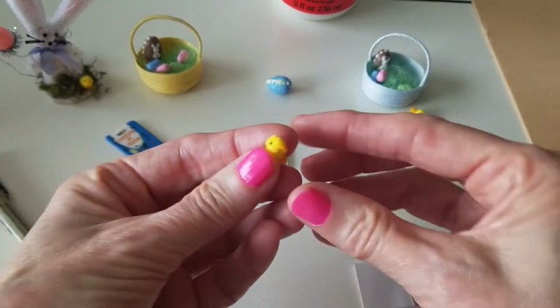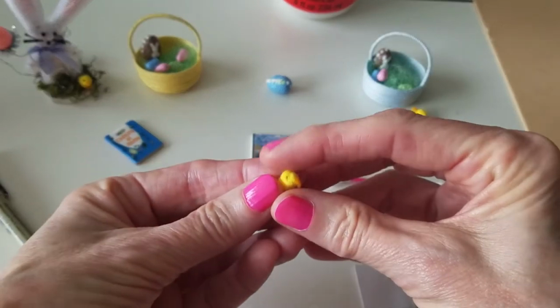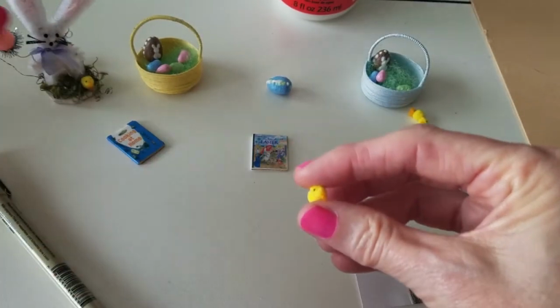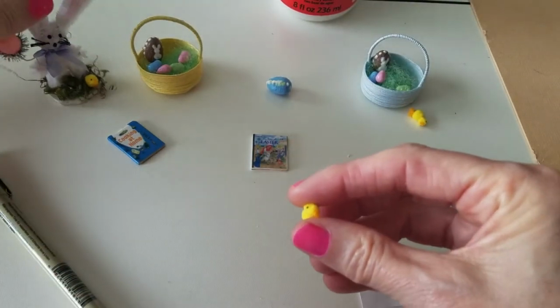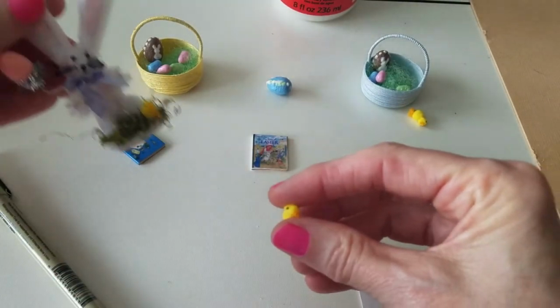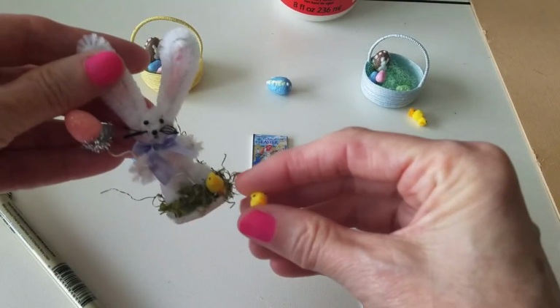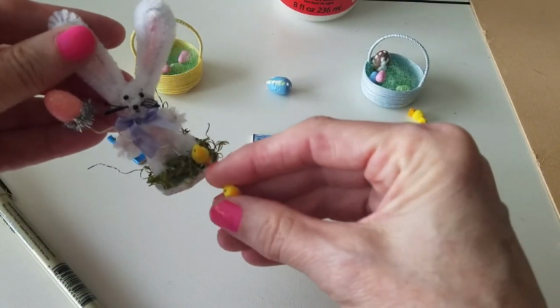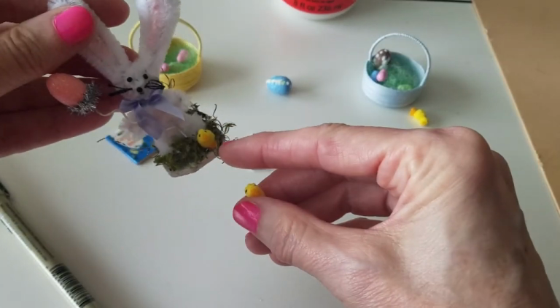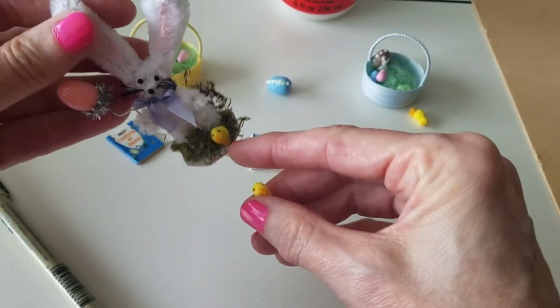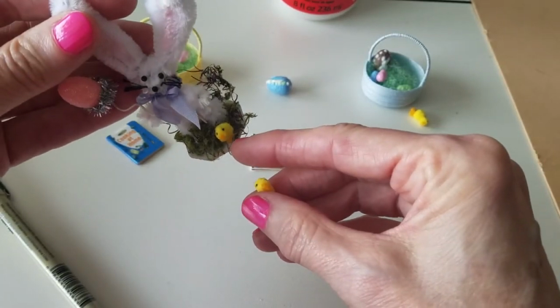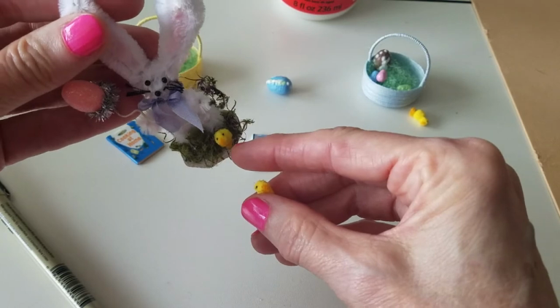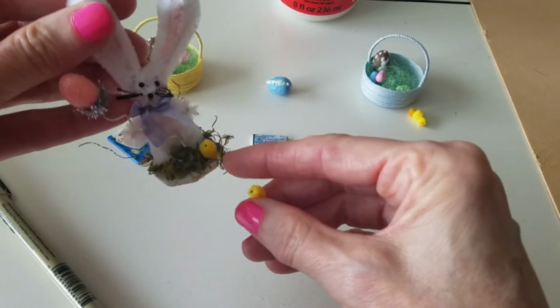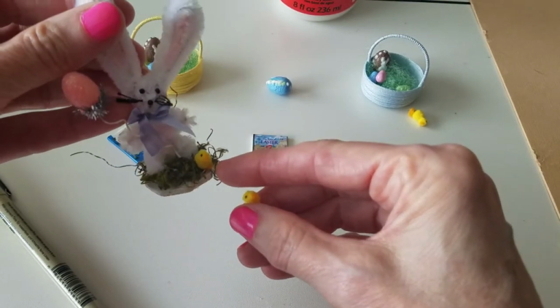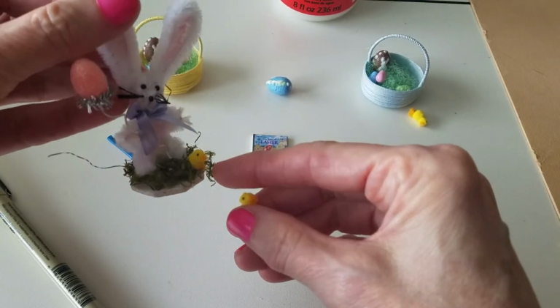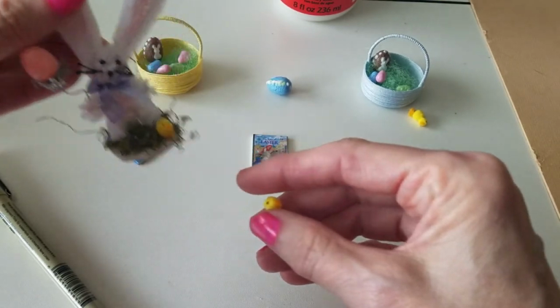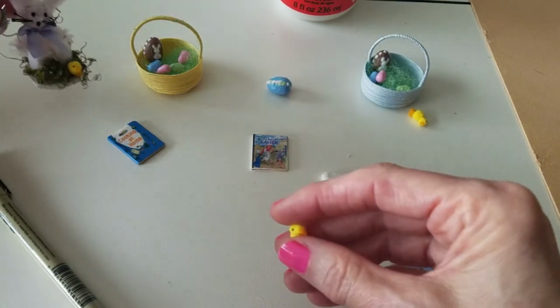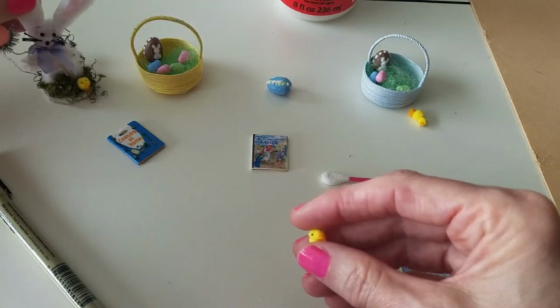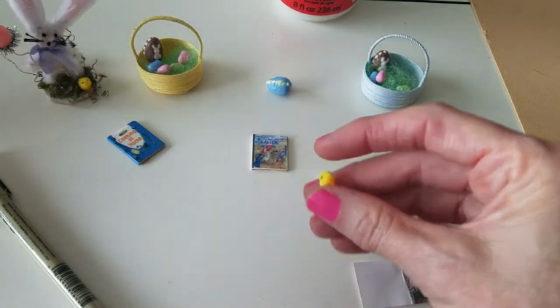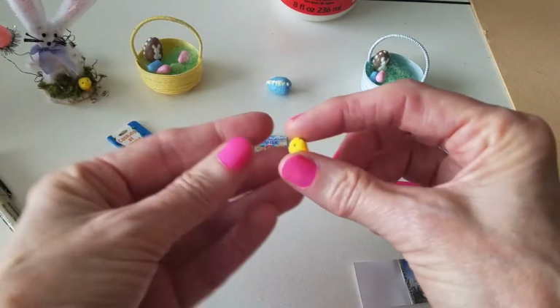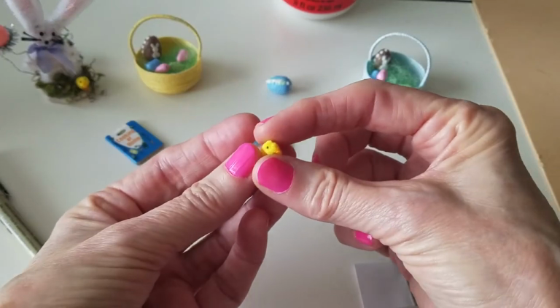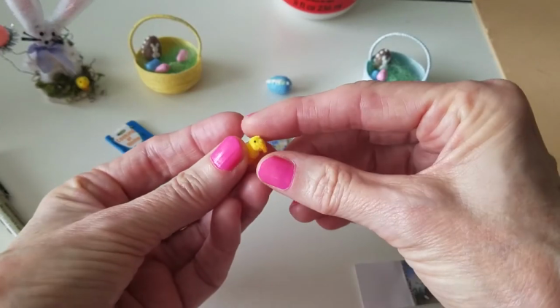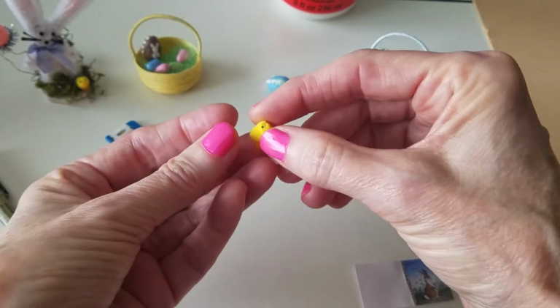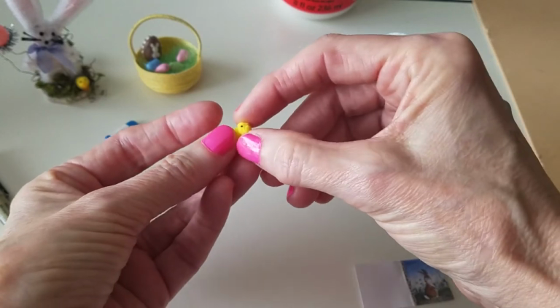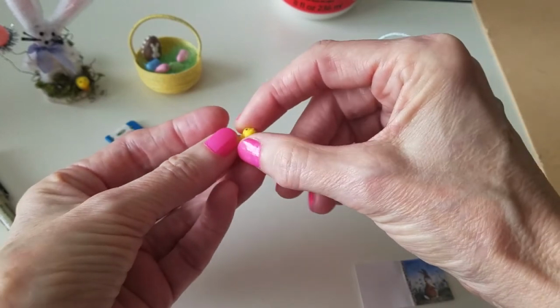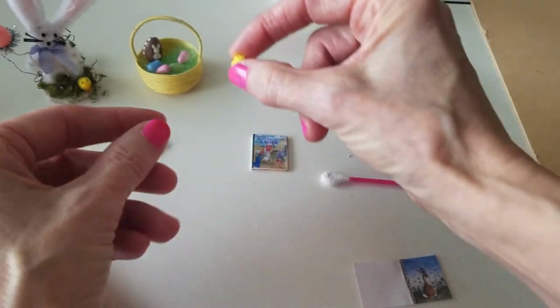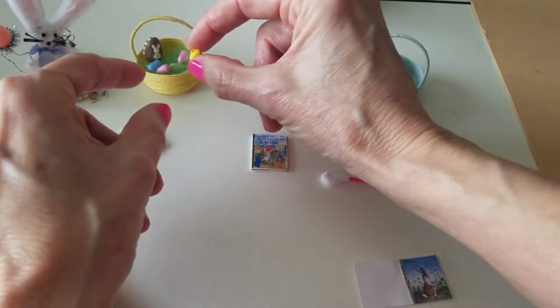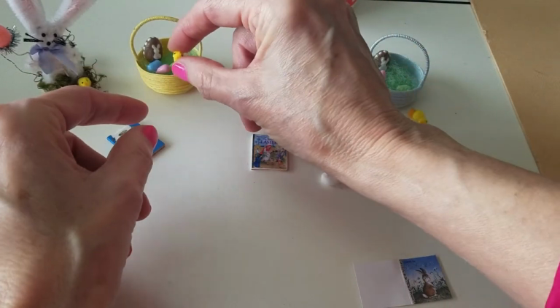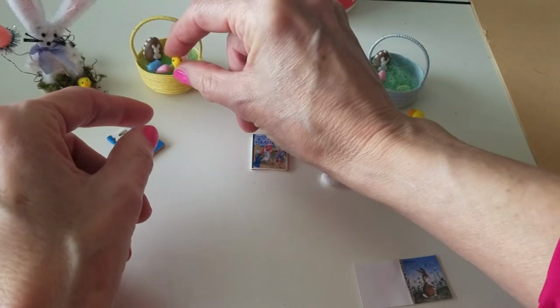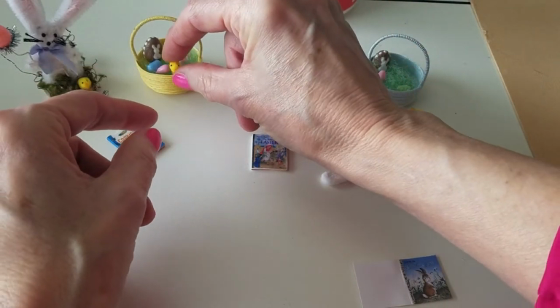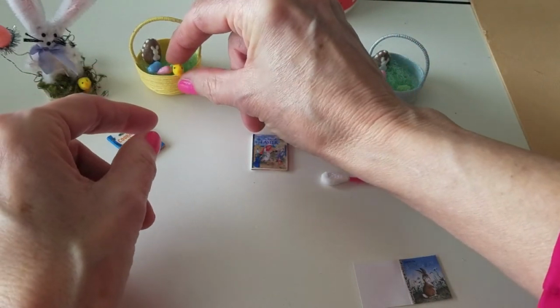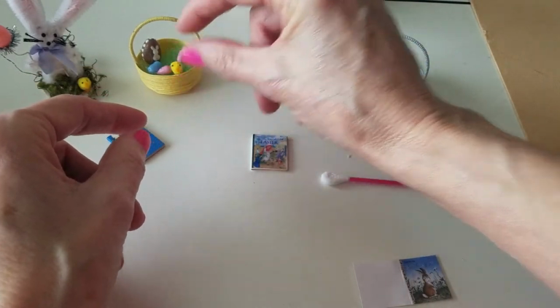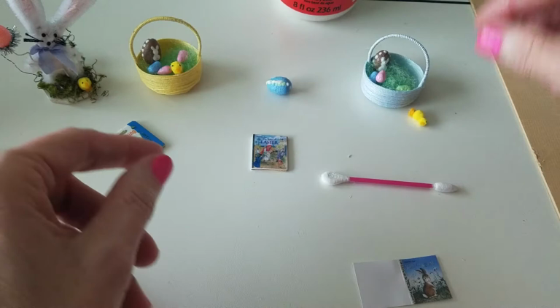I had made one last year with this little guy and I thought, oh, I can make one for my little Easter baskets. So I made two of them. I'm going to put him over here in the Easter basket. There you go.